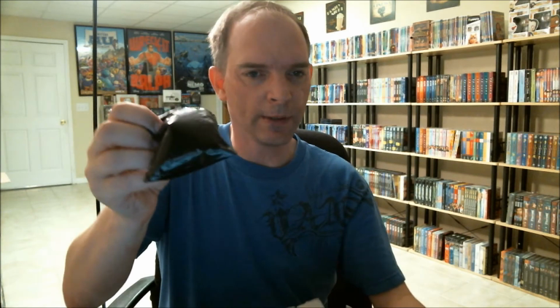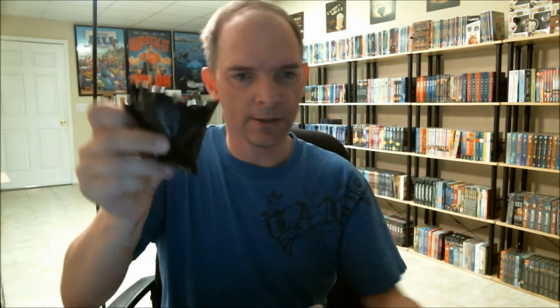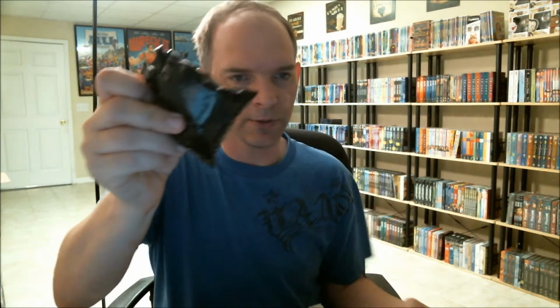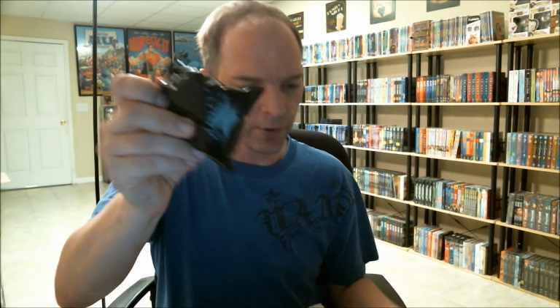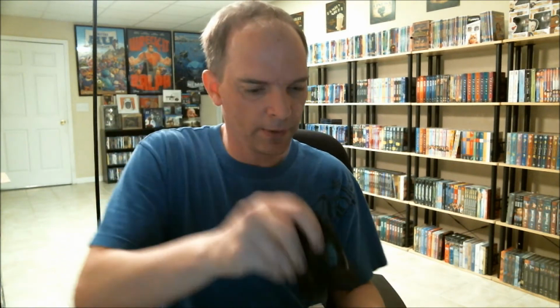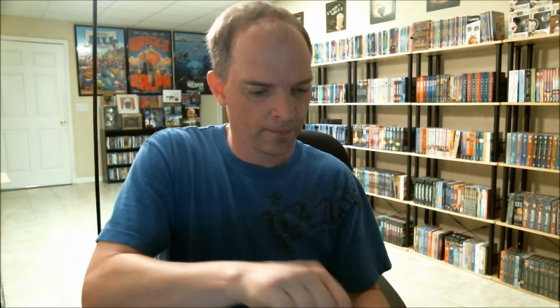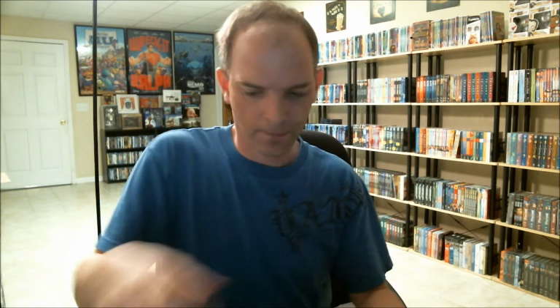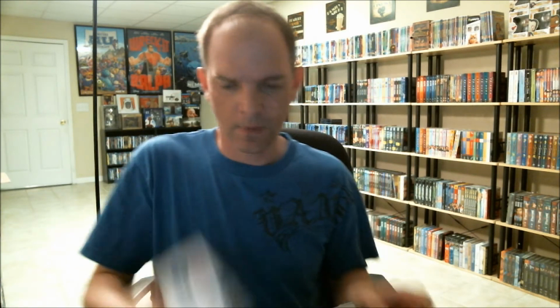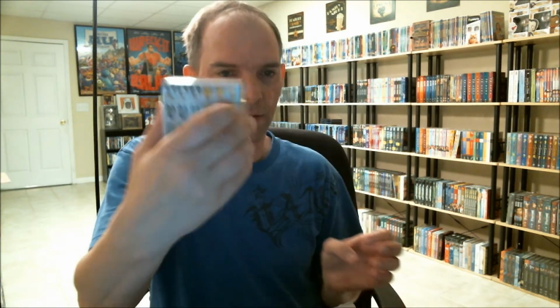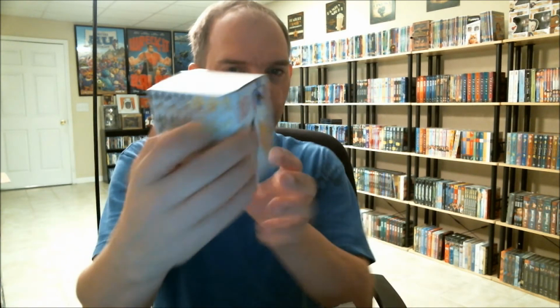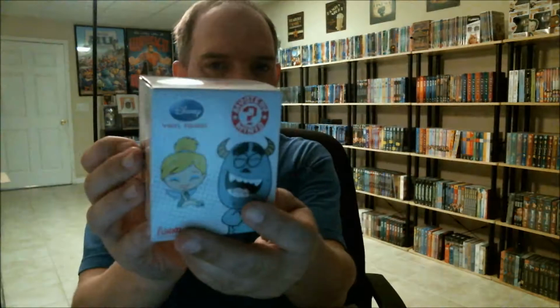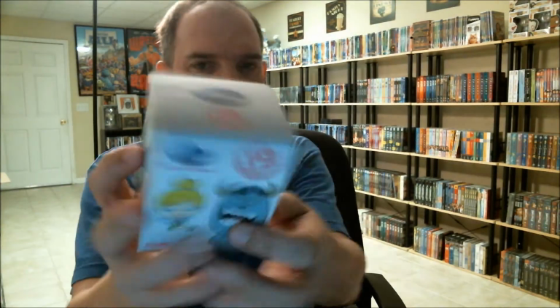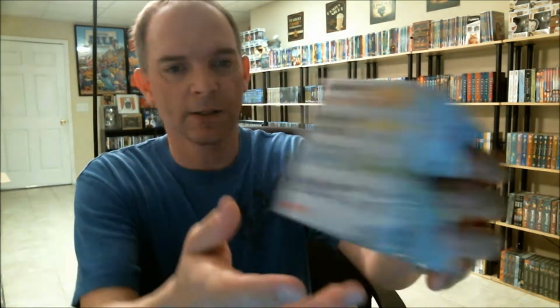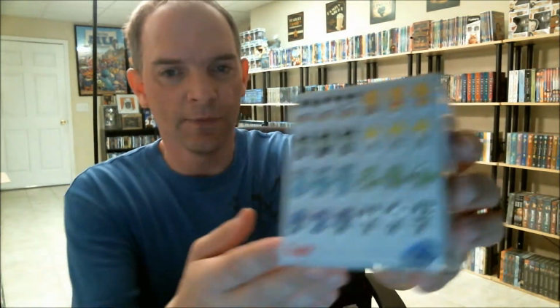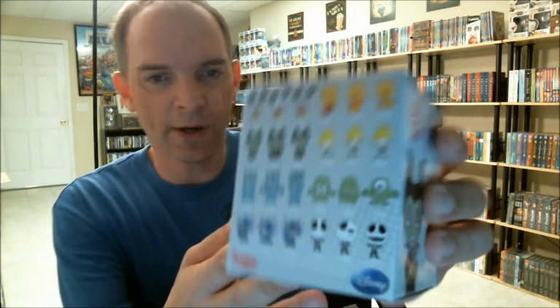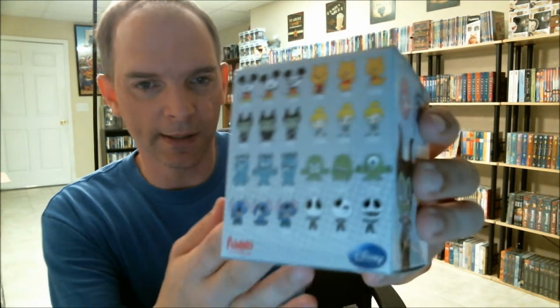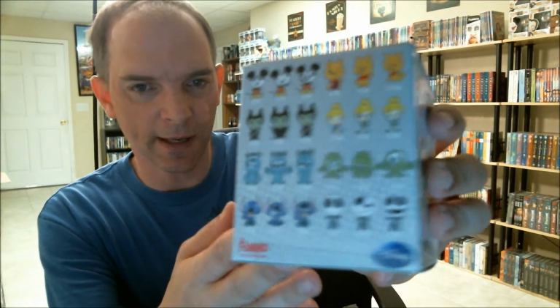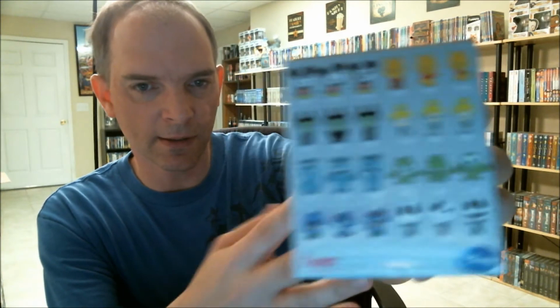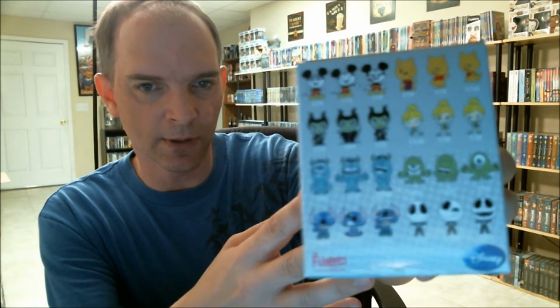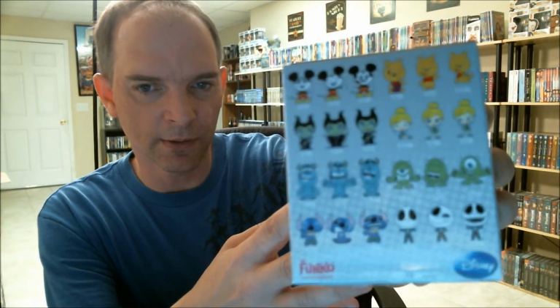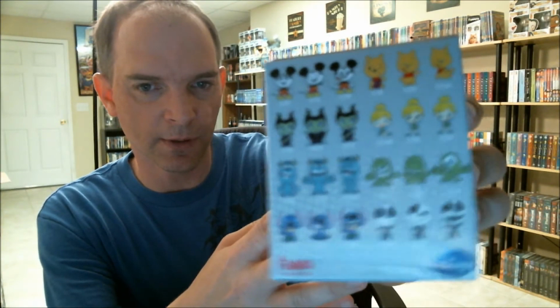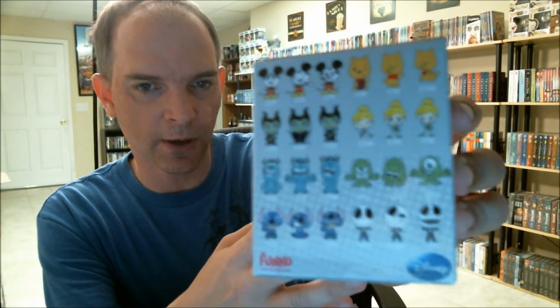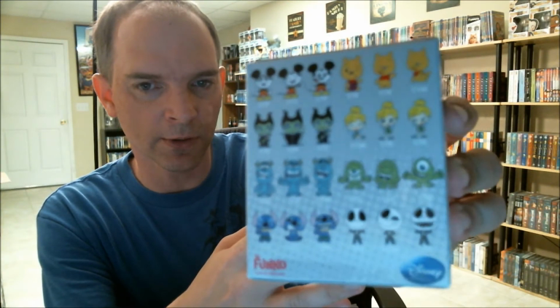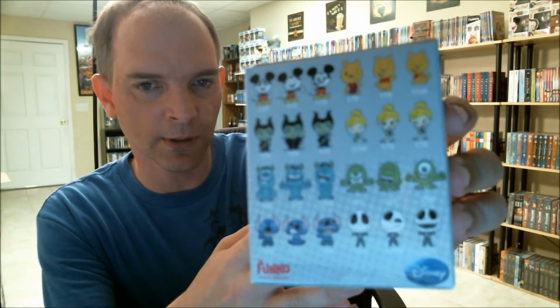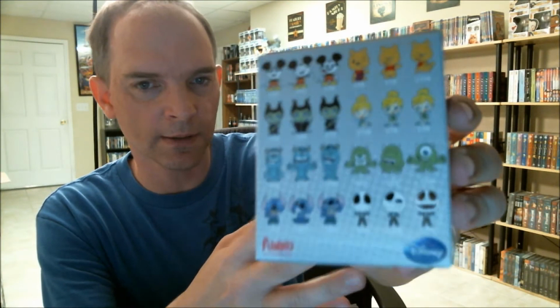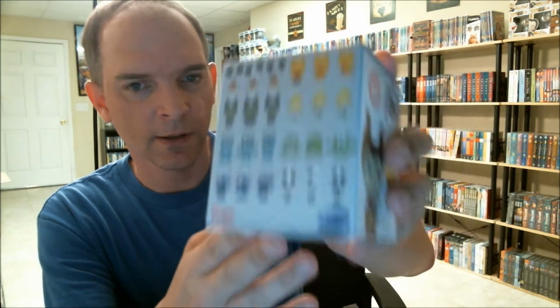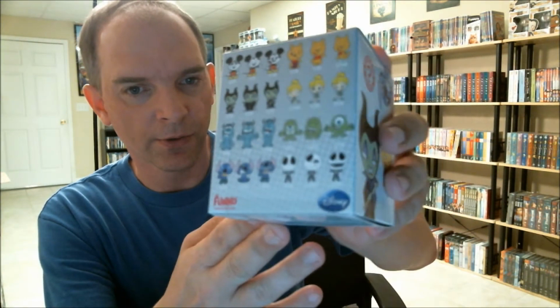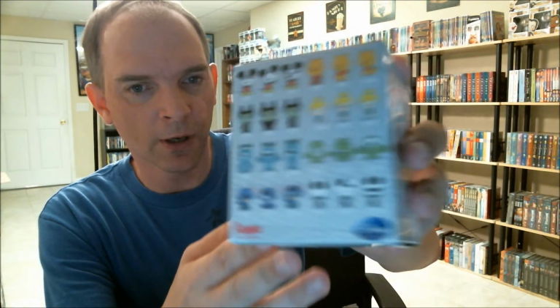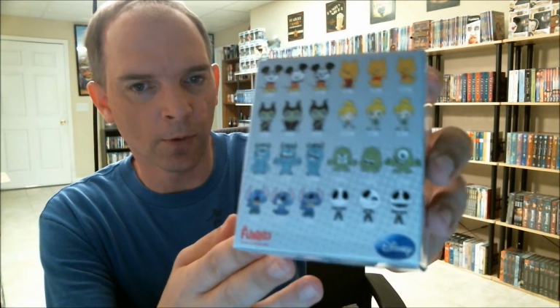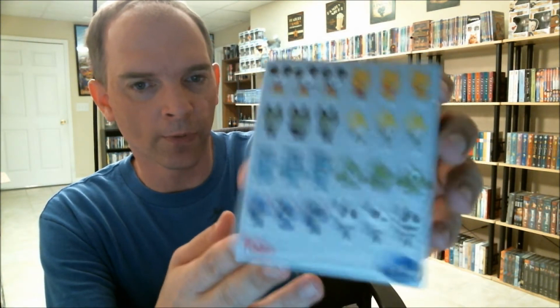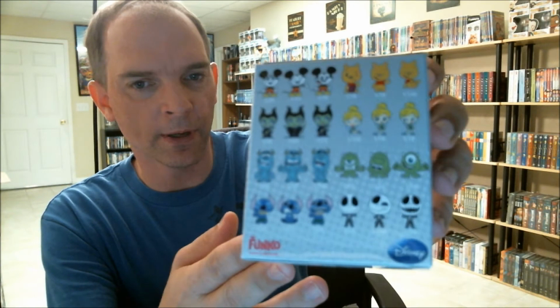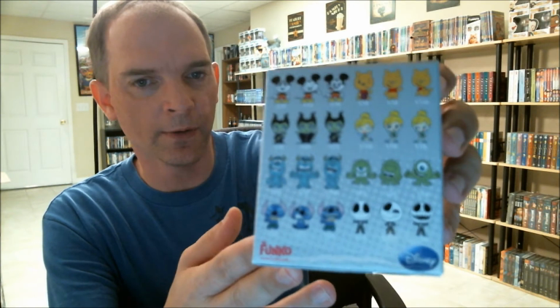So there's the first one — go ahead and open up this next box. This right here is what it contains. These are the different characters that you can get; some are more rare than others.